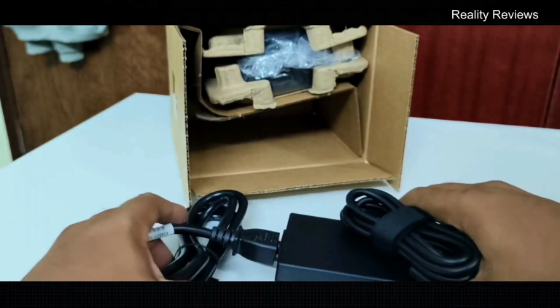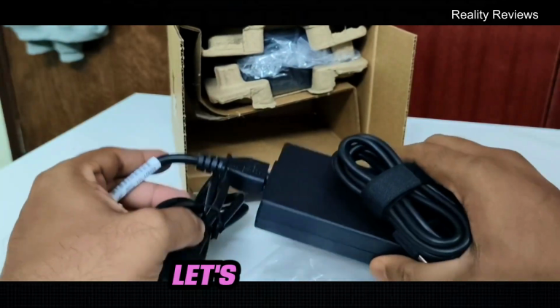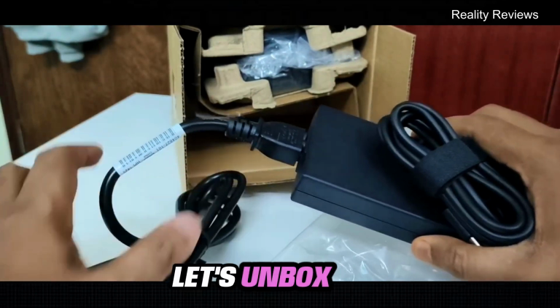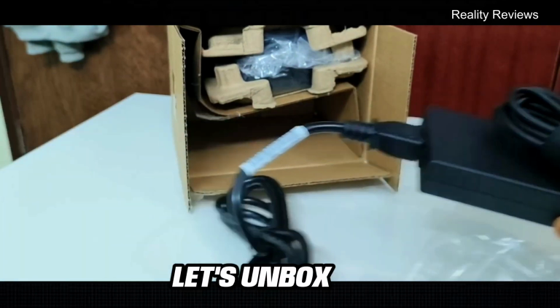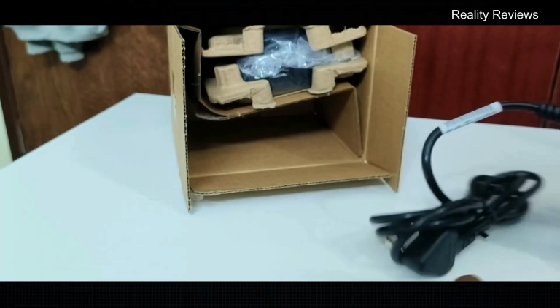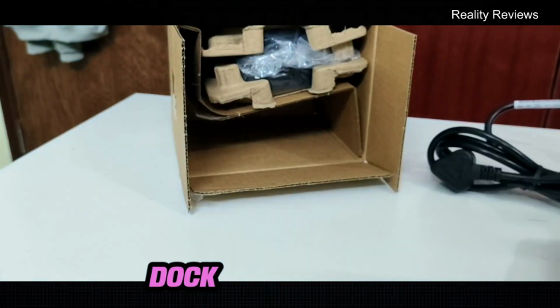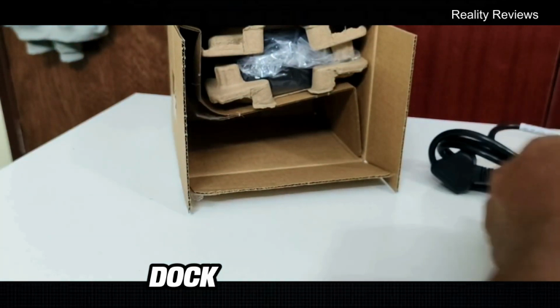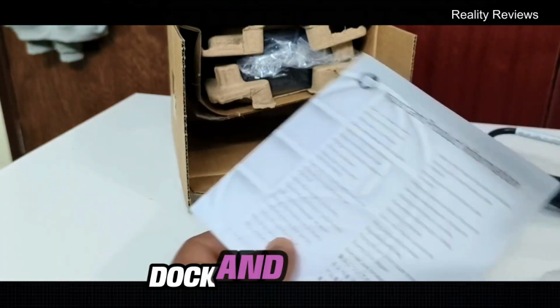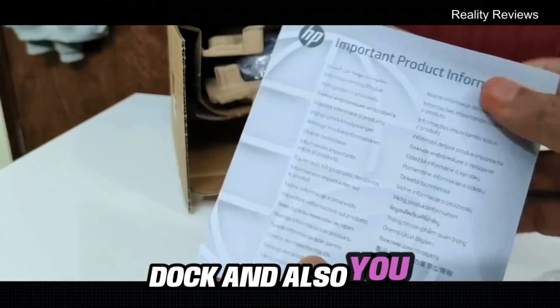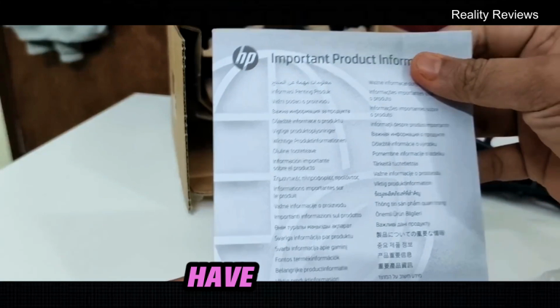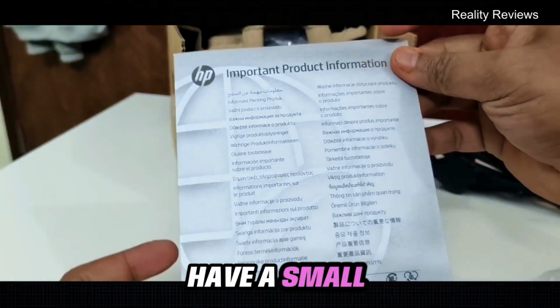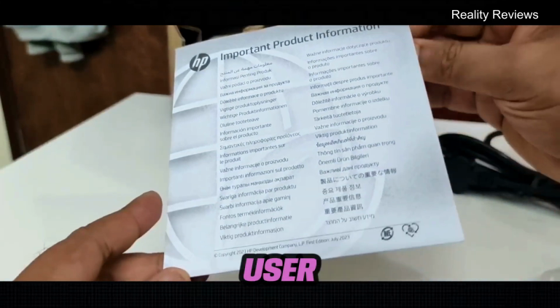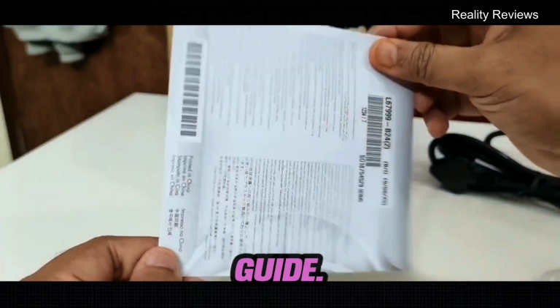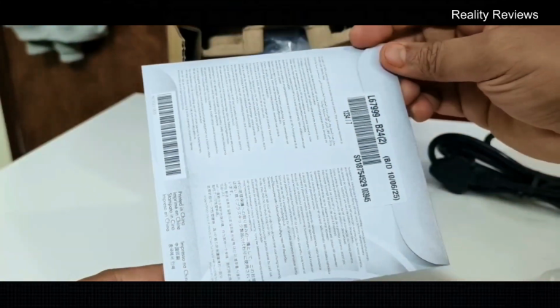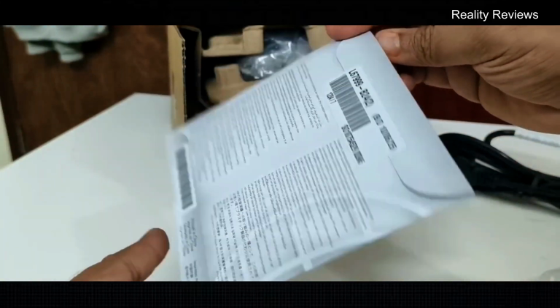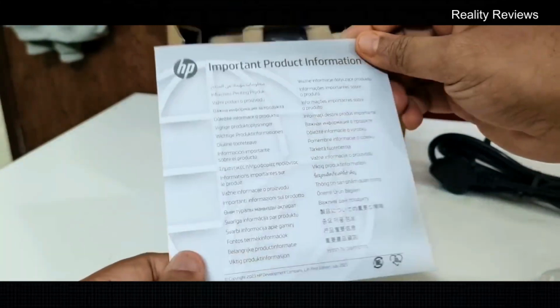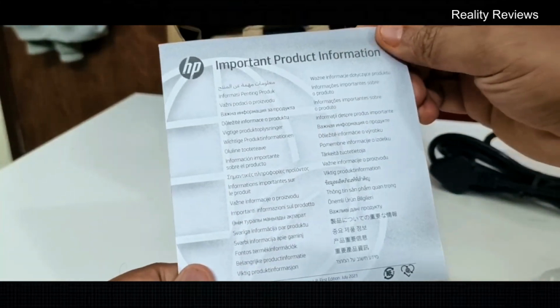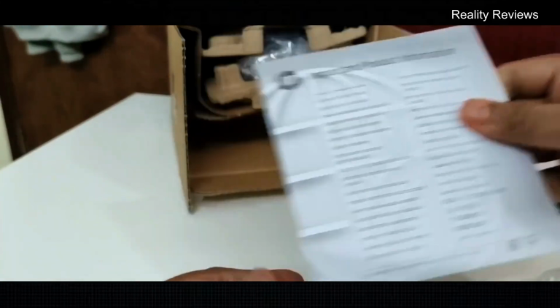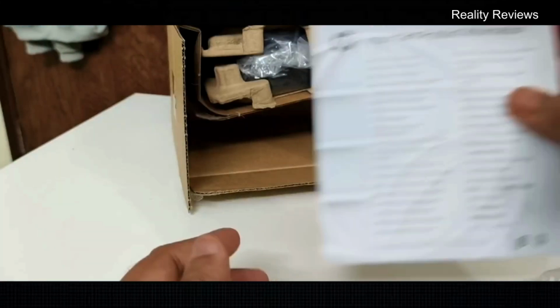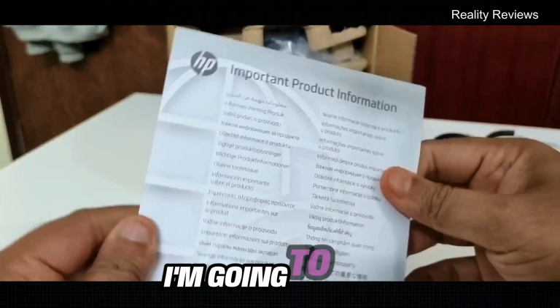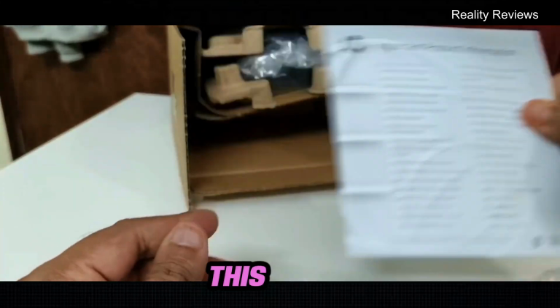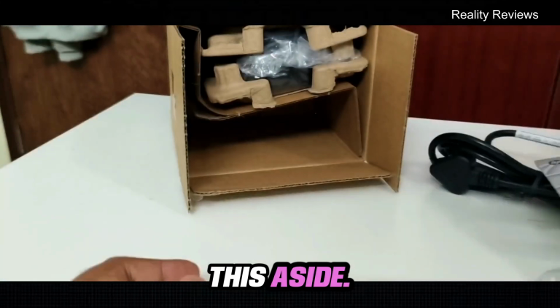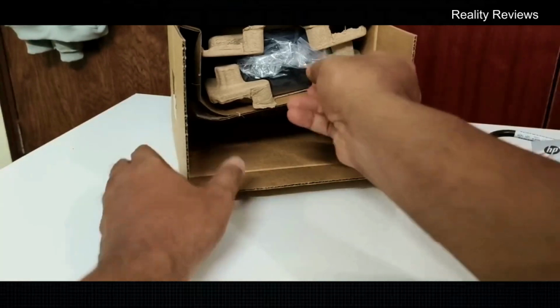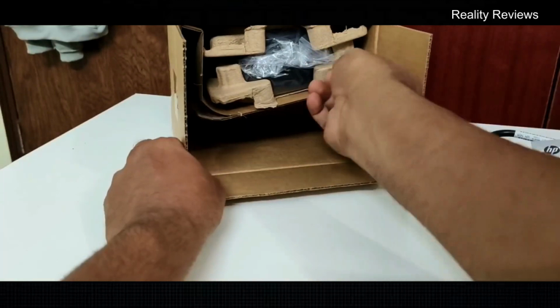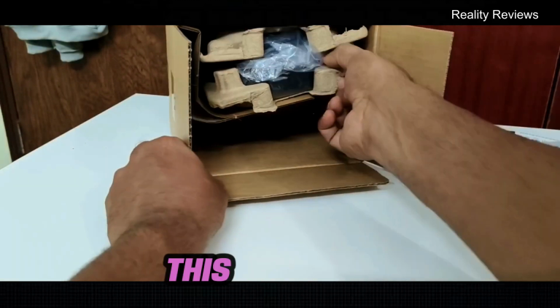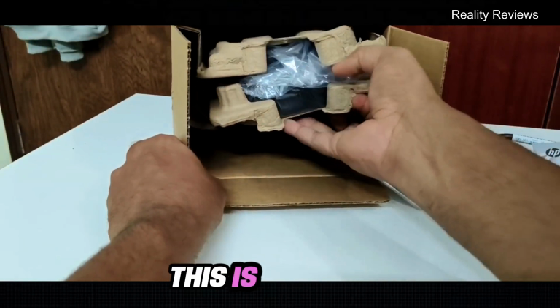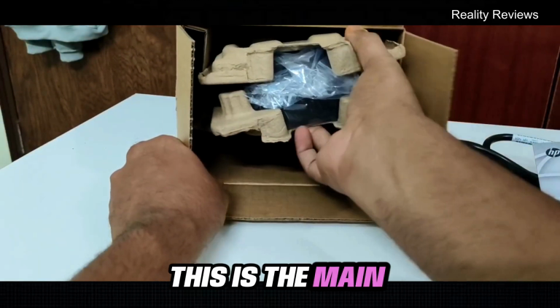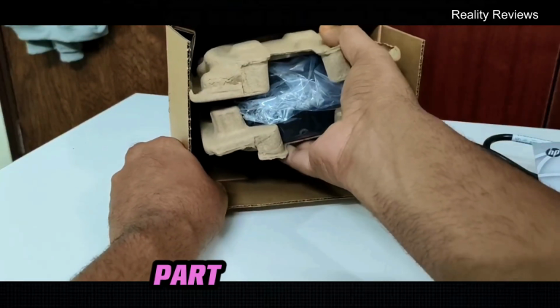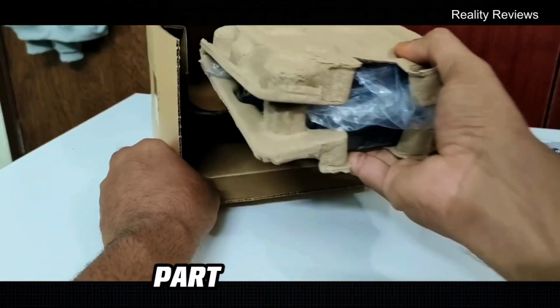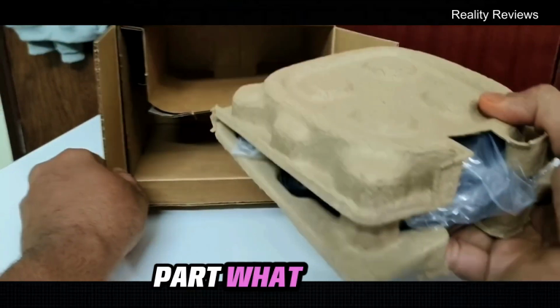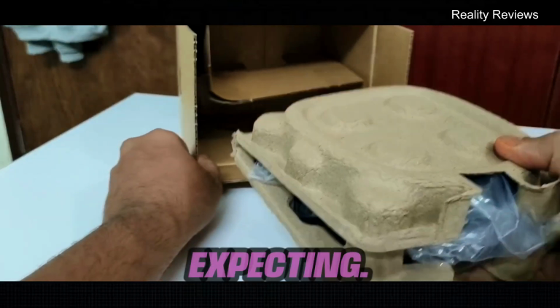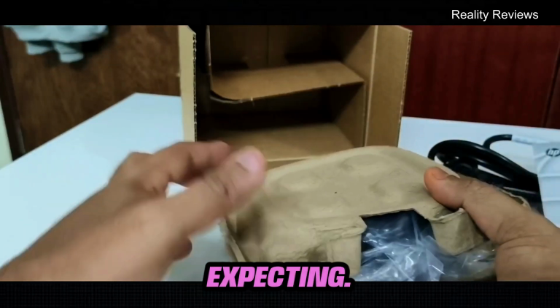Let's unbox the dock. You also have a small user guide — I'm going to keep that aside. This is the main part we are expecting.